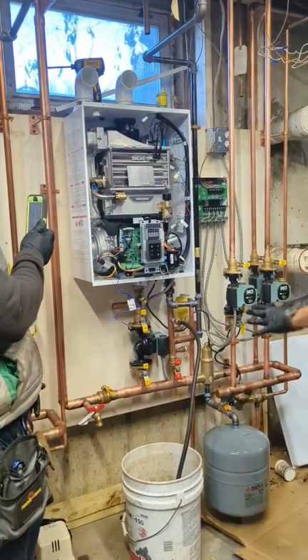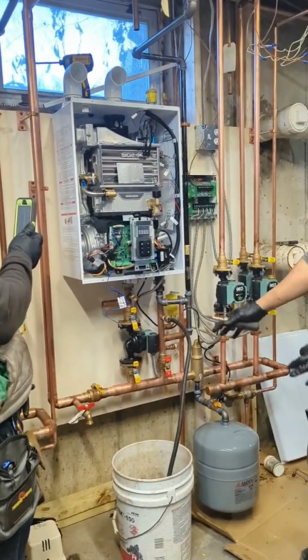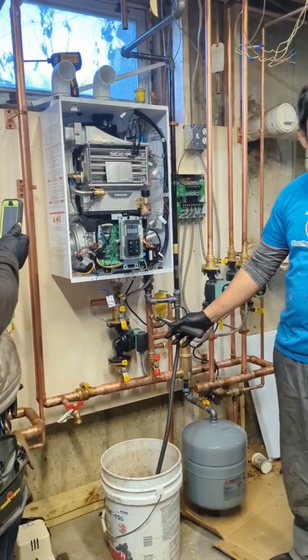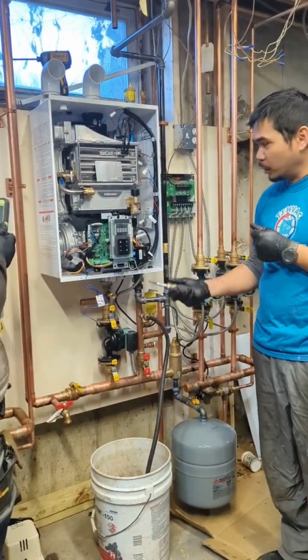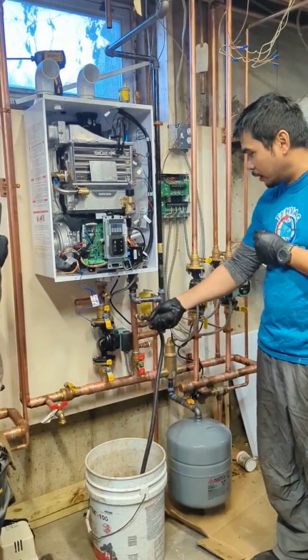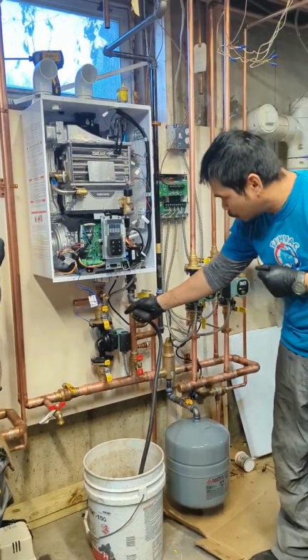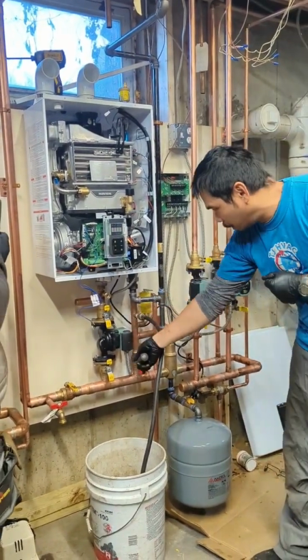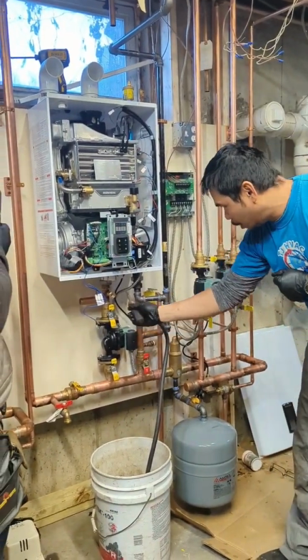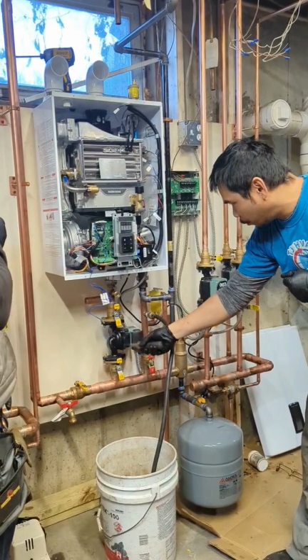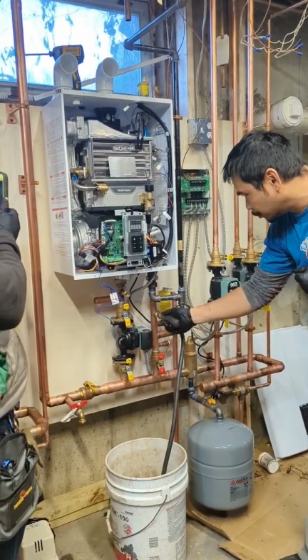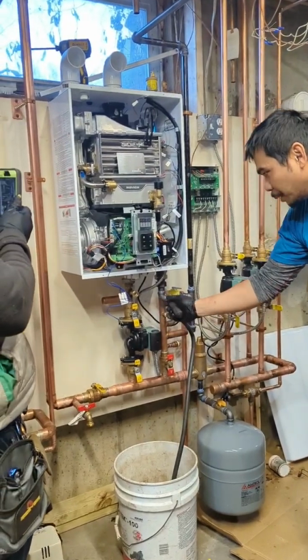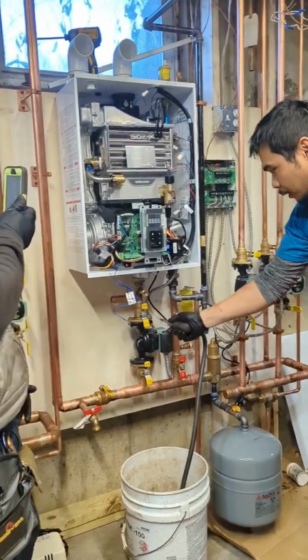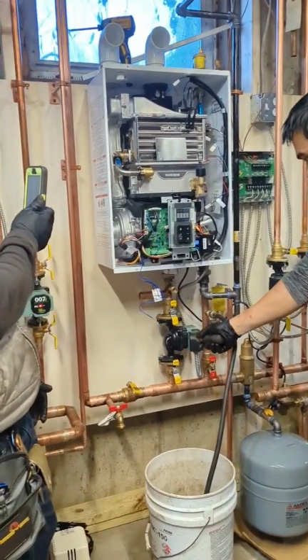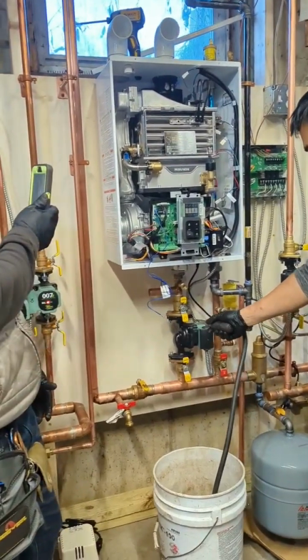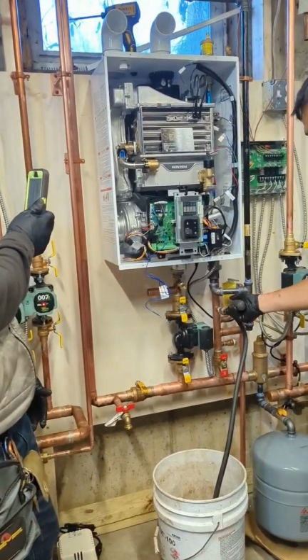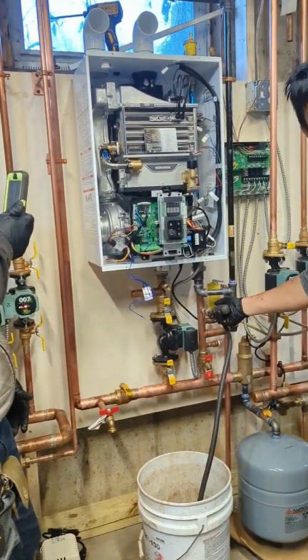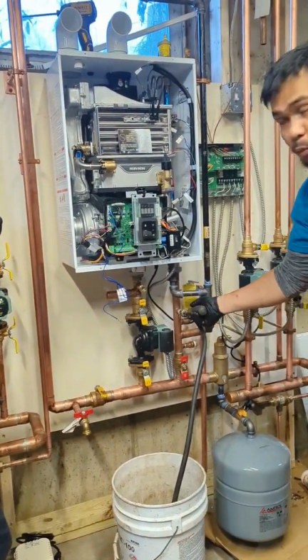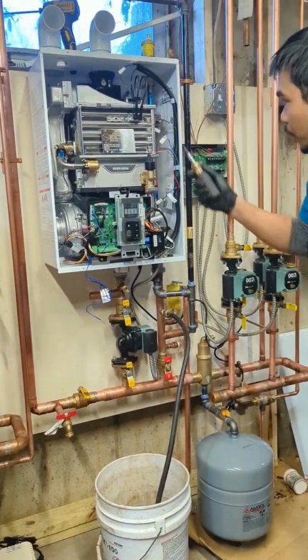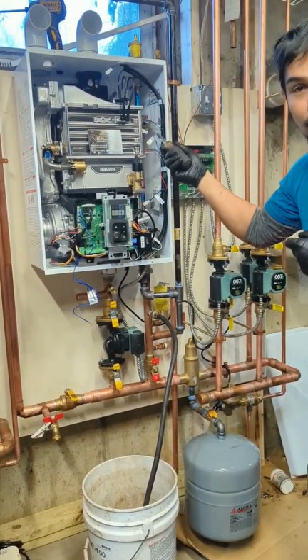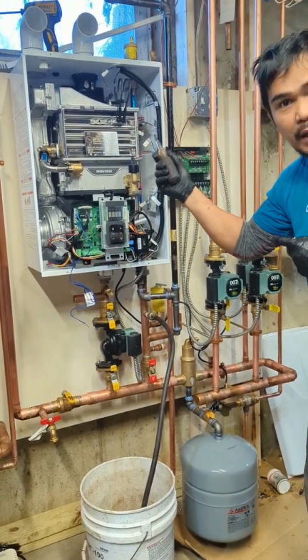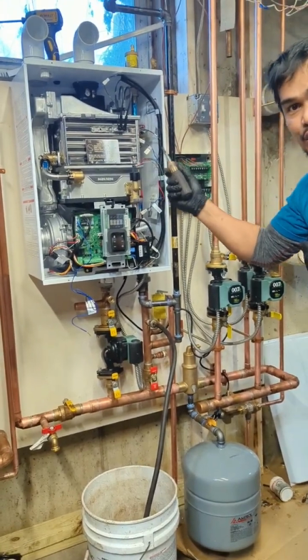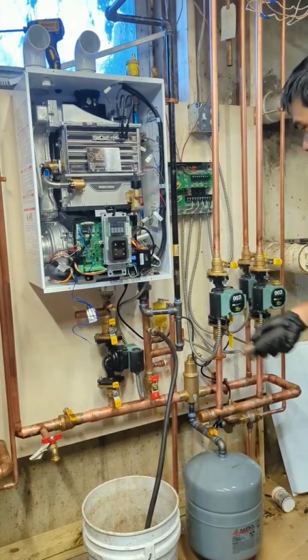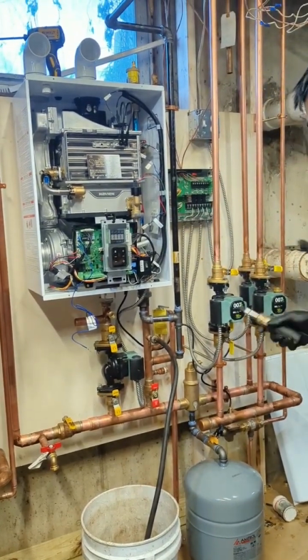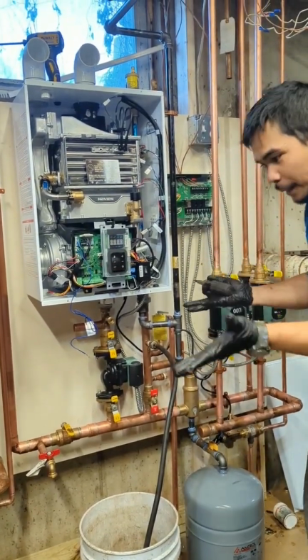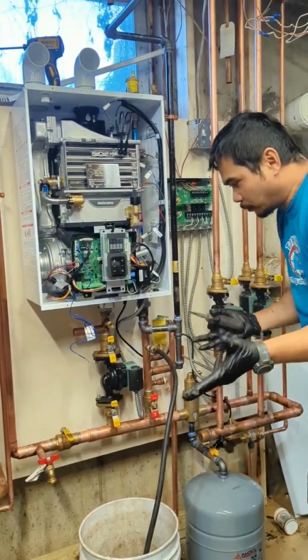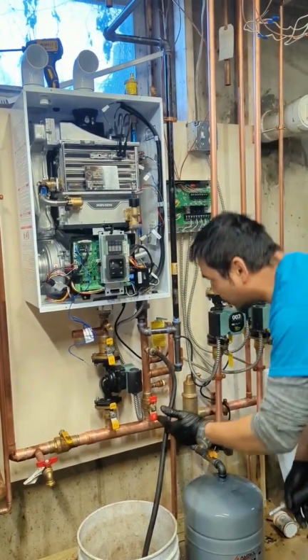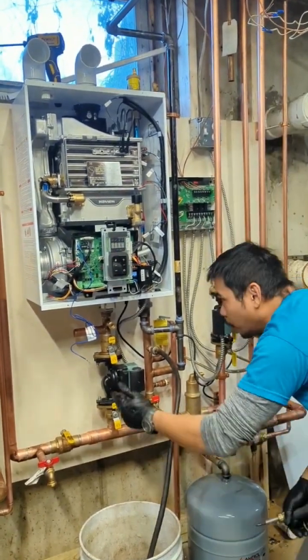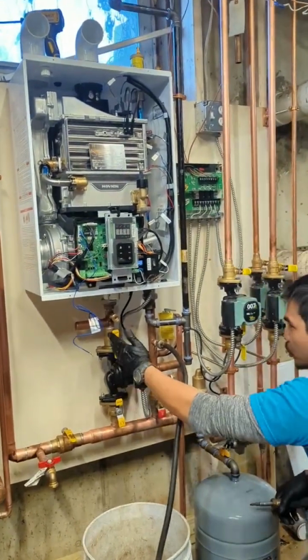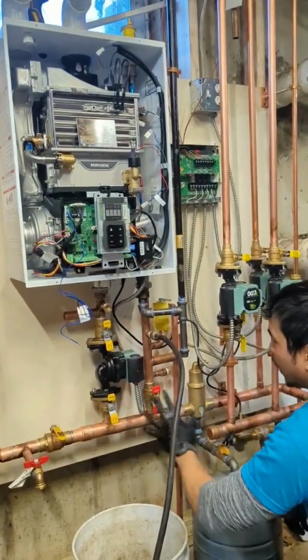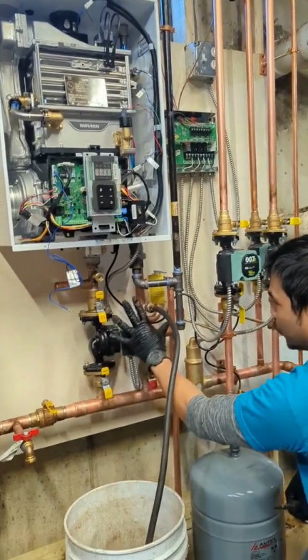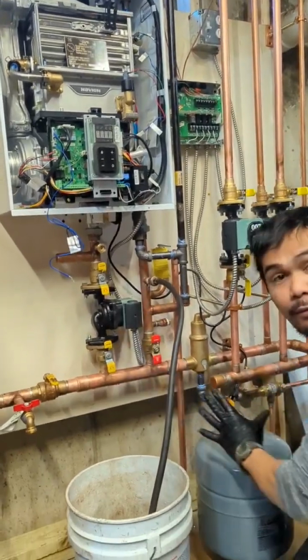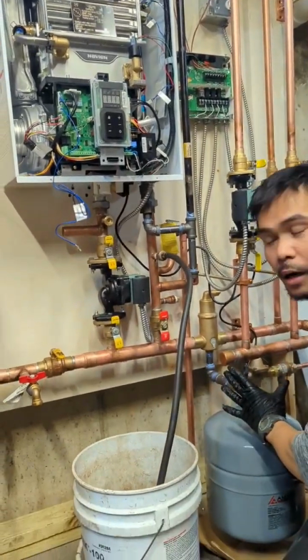With the Naviant, you have this primary manifold built in, so we need to bleed the air out to make sure it doesn't overheat the heat exchanger. To bleed it out is very simple because we already have all this manifold set up.